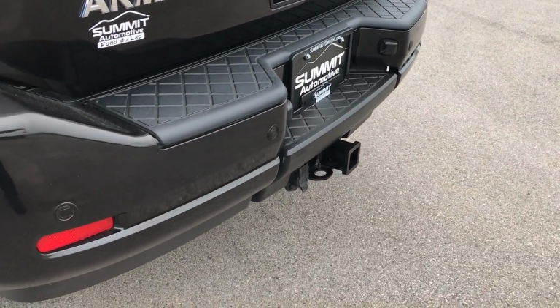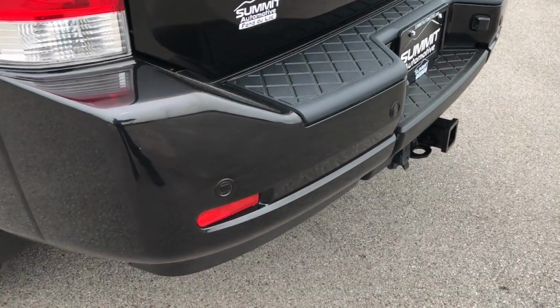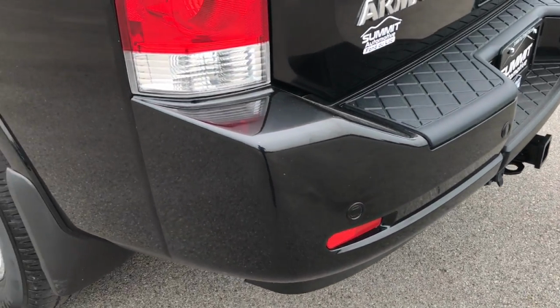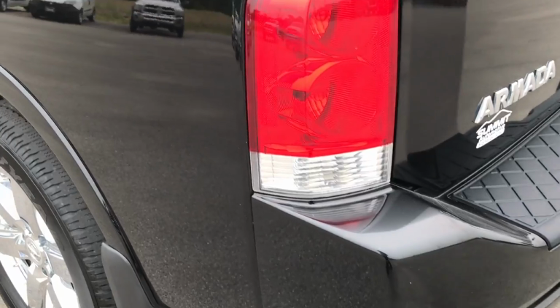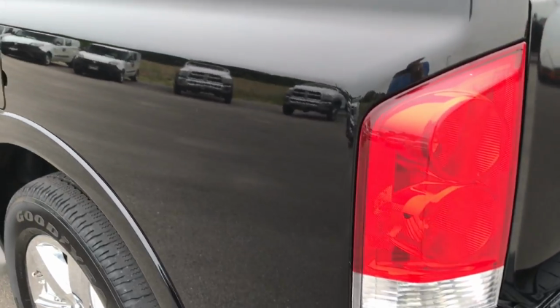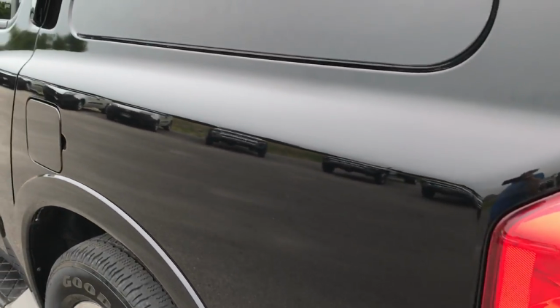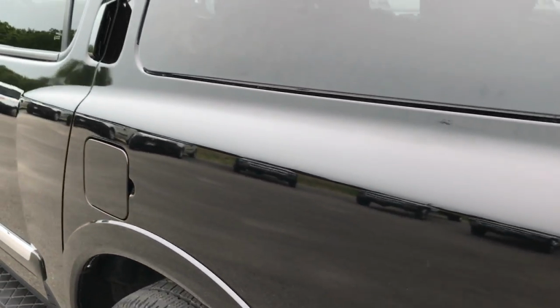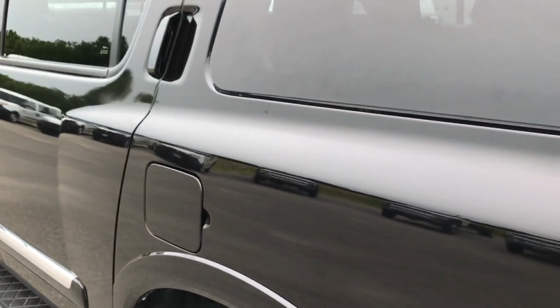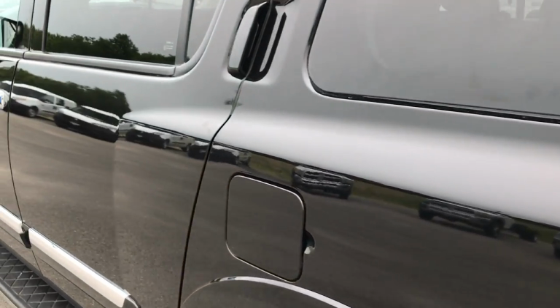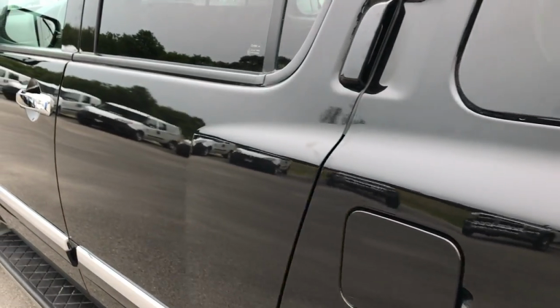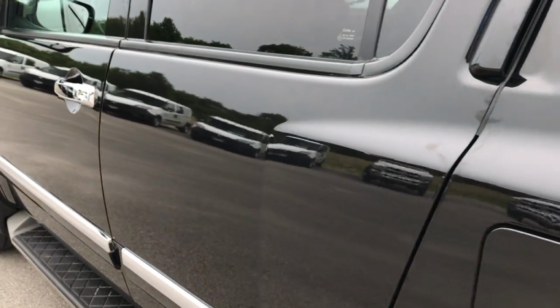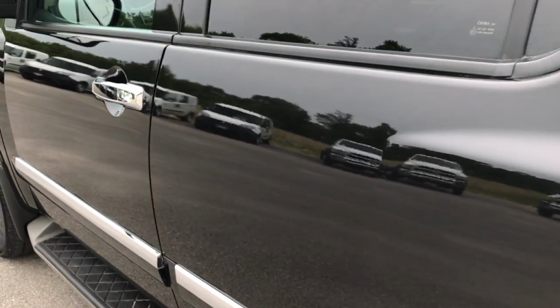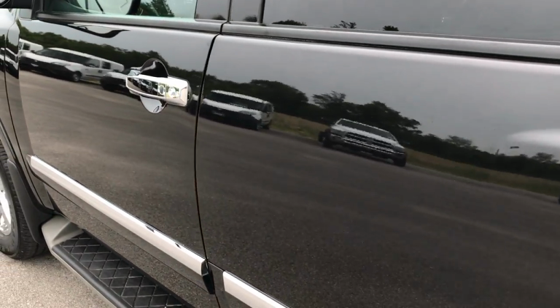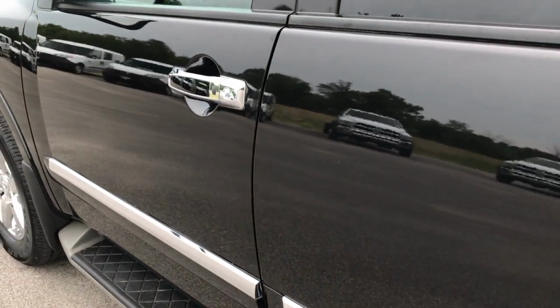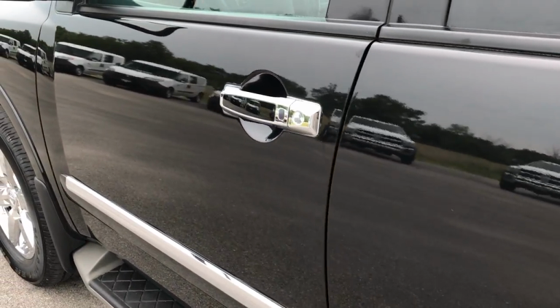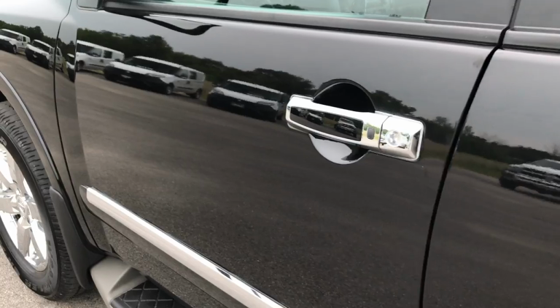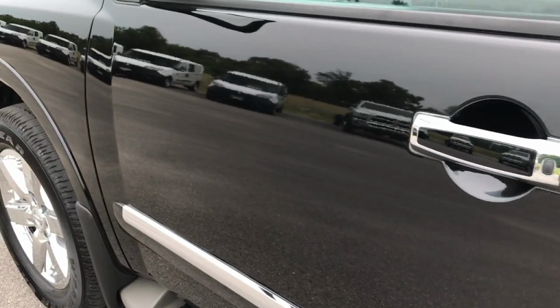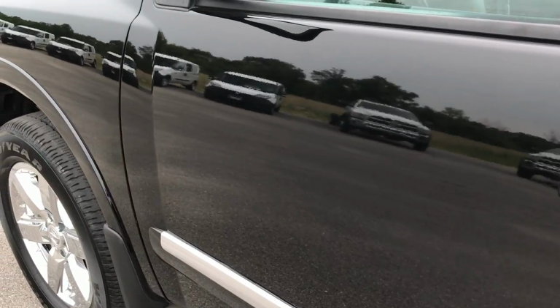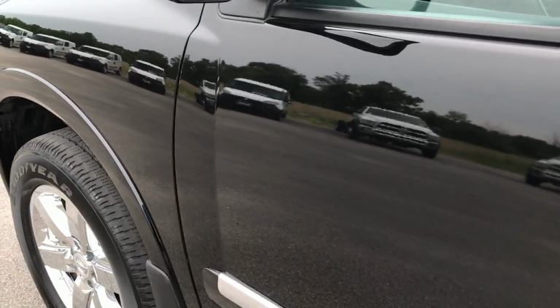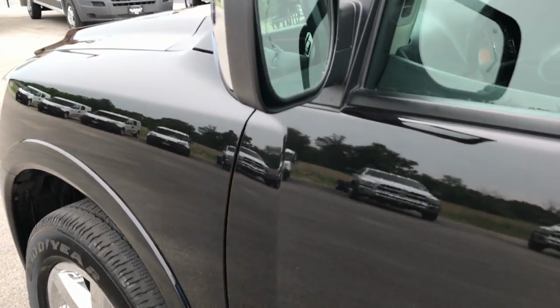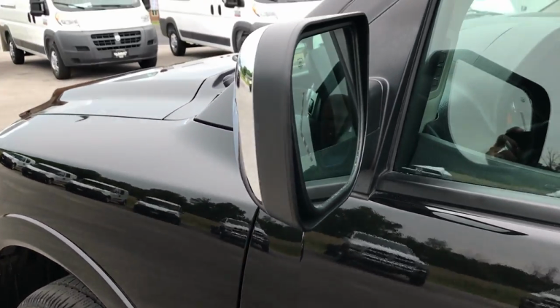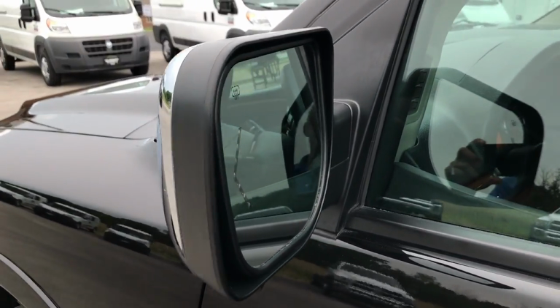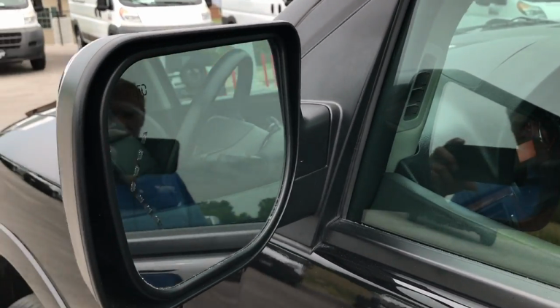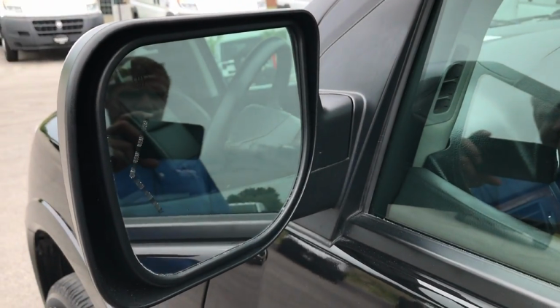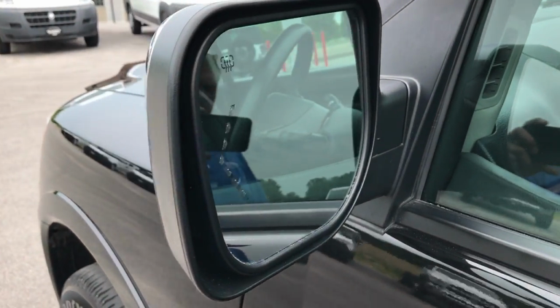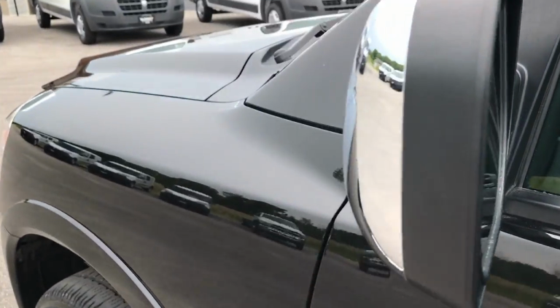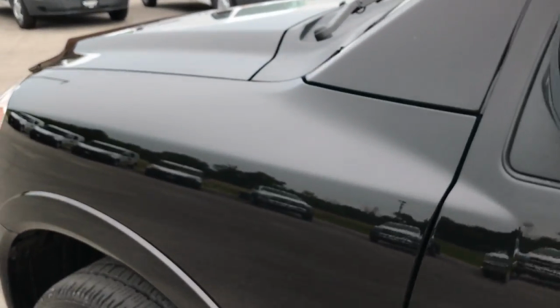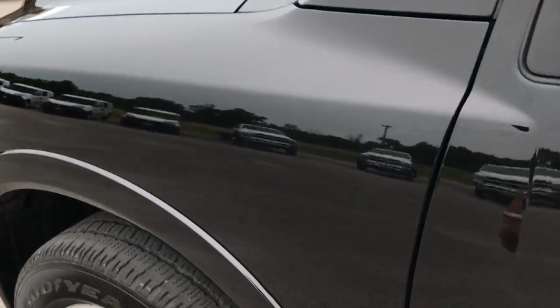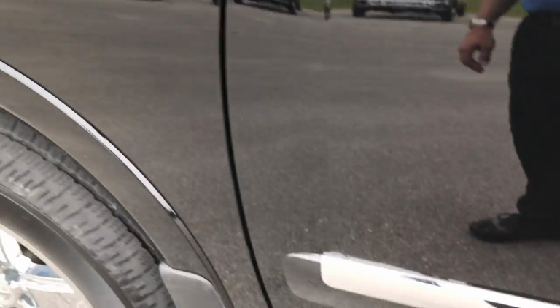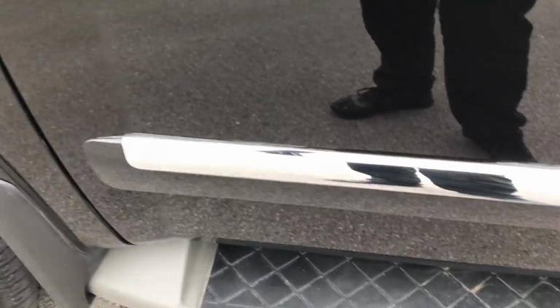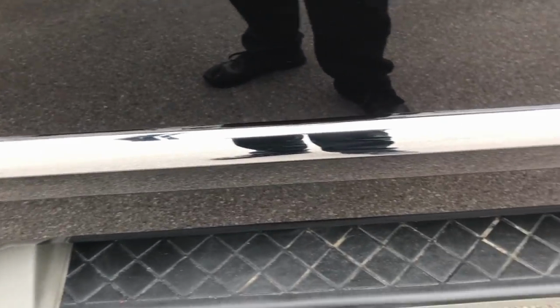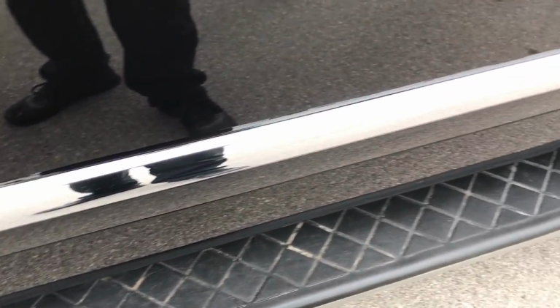Down this side of the vehicle, the paint is just as glass-like and just as clean. It has power mirrors with built-in directional signals and a heating element, and factory running boards.